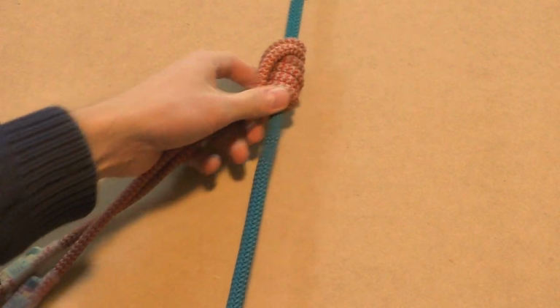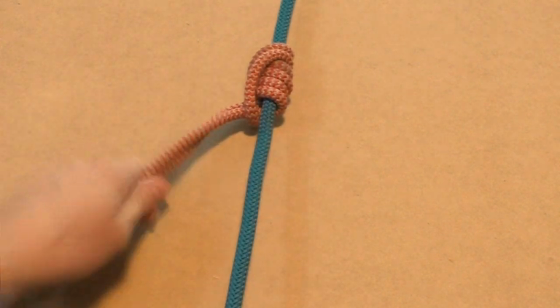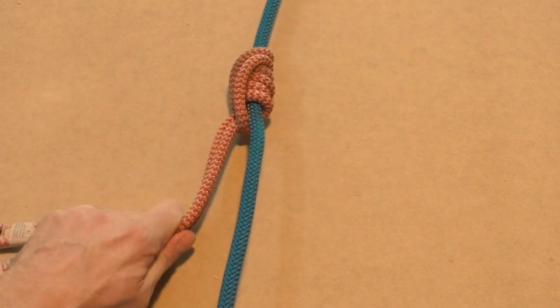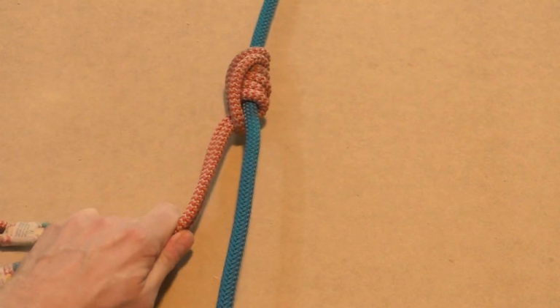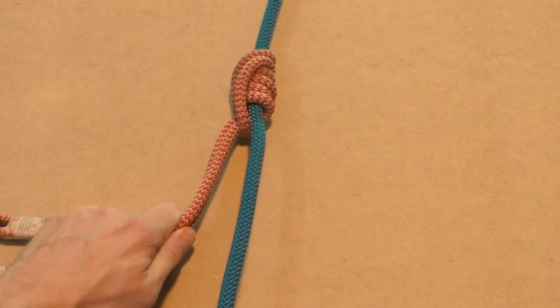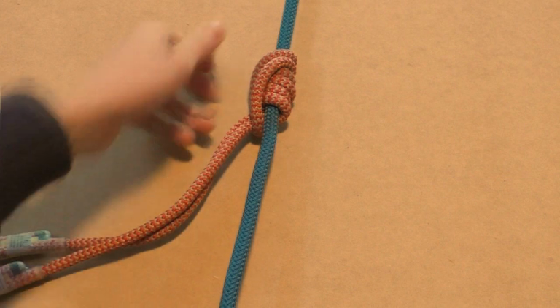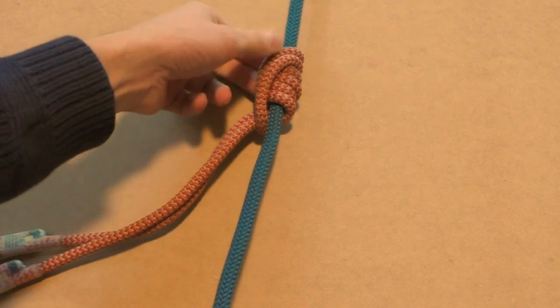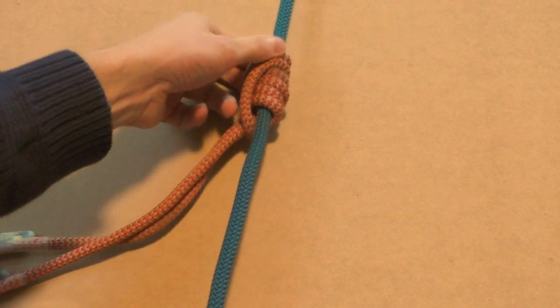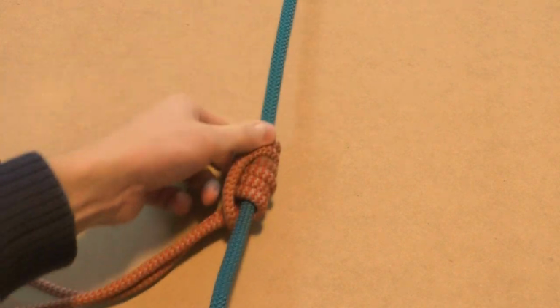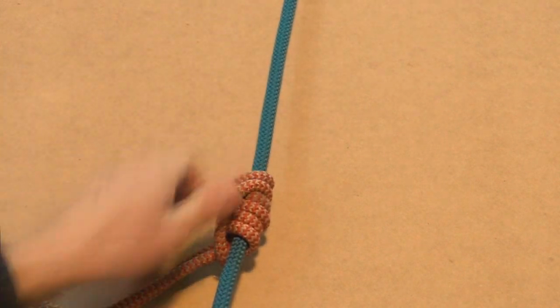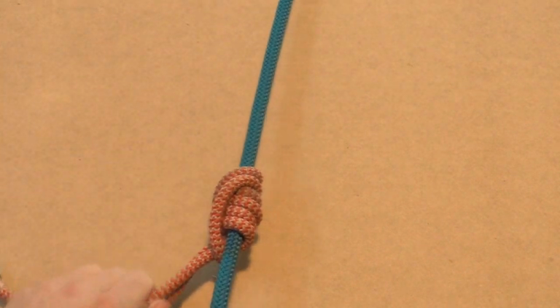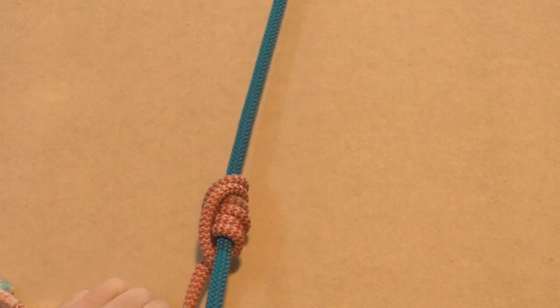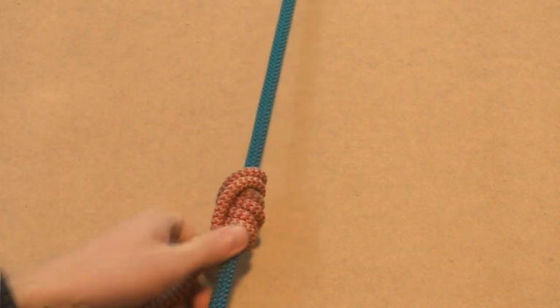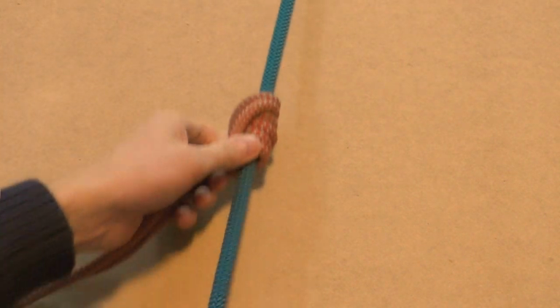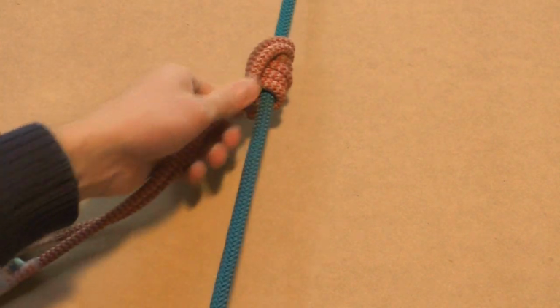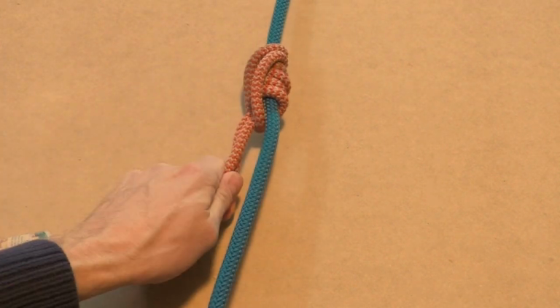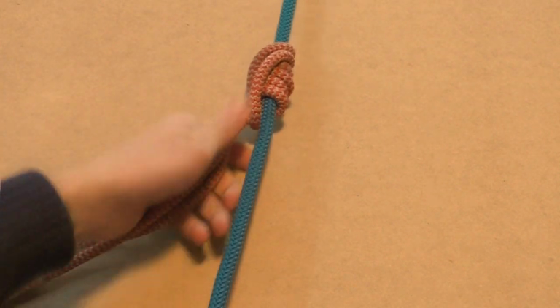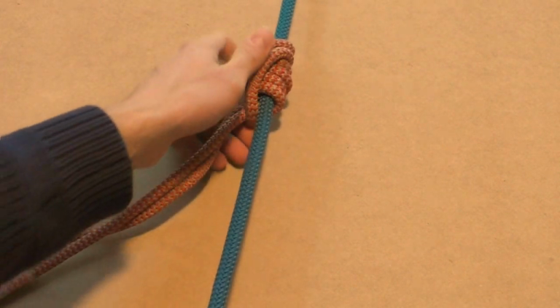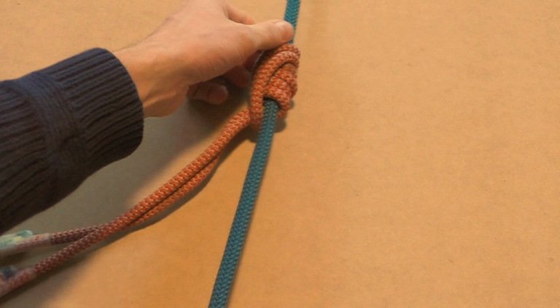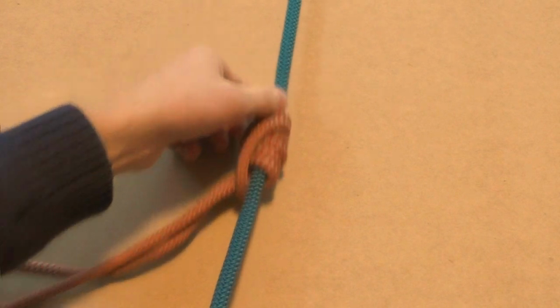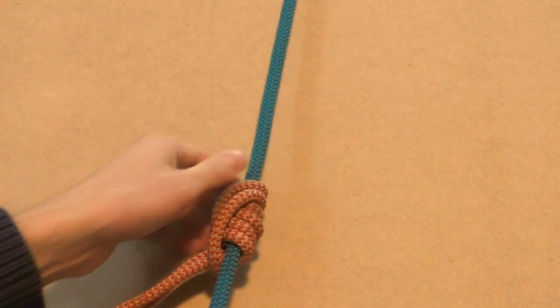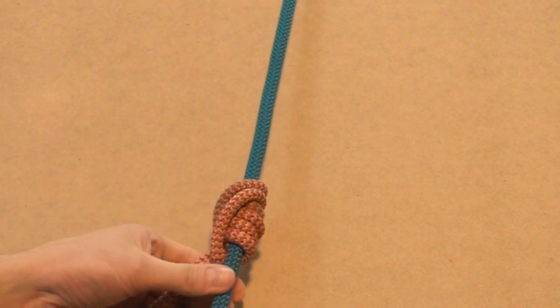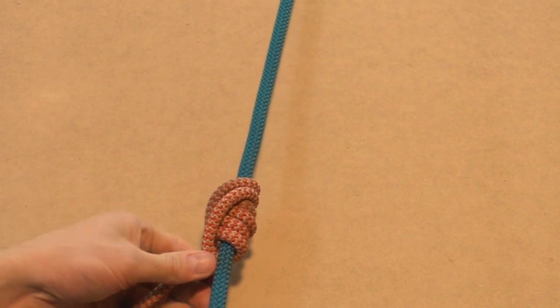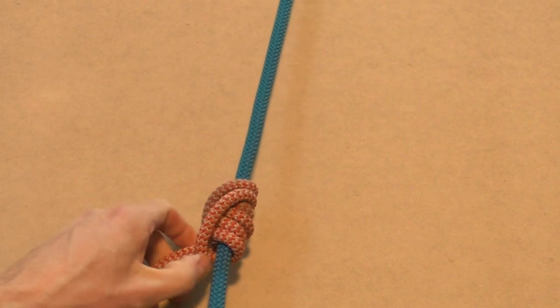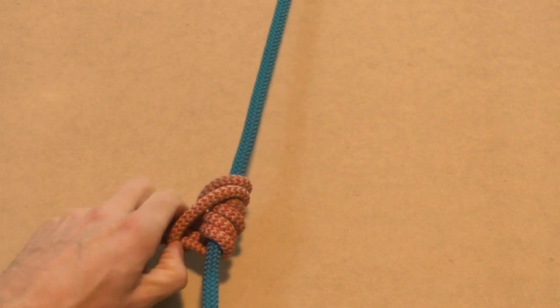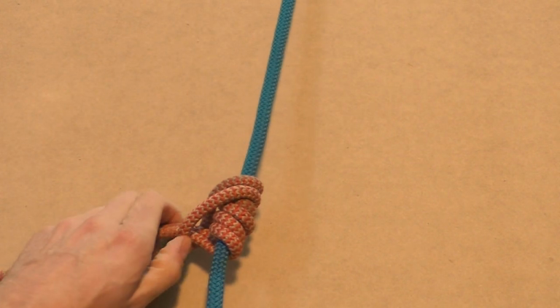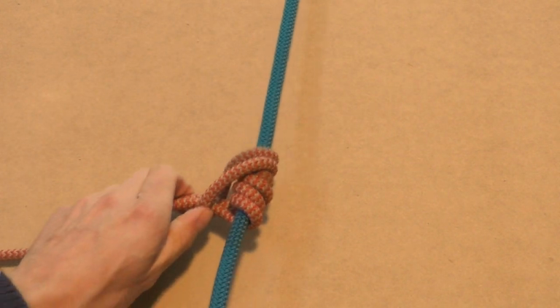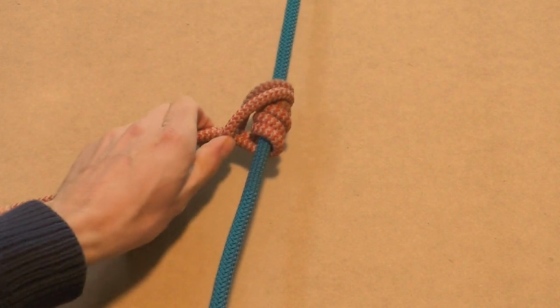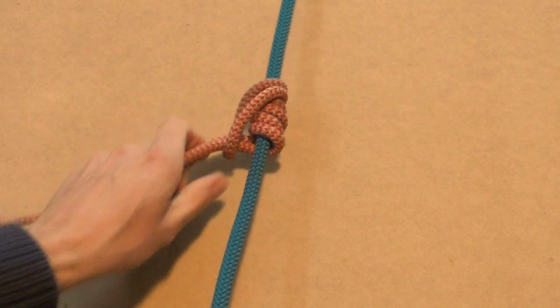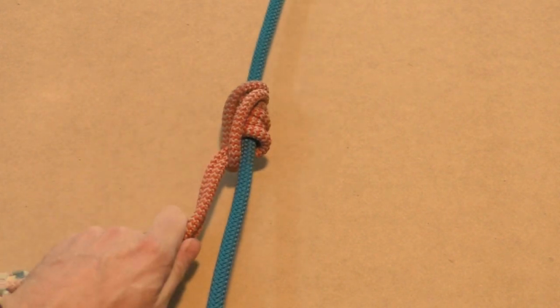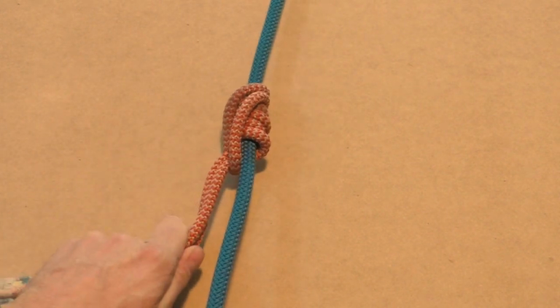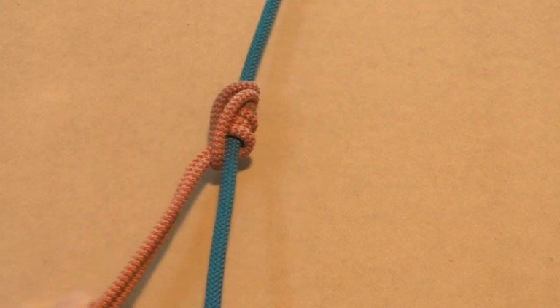The knot can move freely up or down when it's not loaded. When weight is applied, it should grip. If this was a little too fast, we now have some step-by-step pictures coming up next.